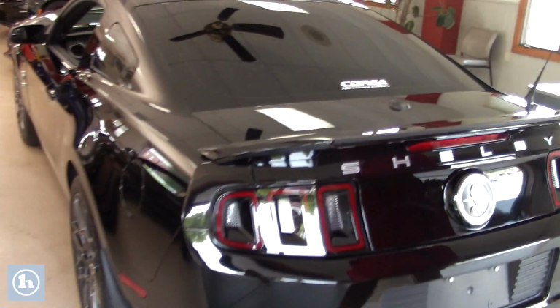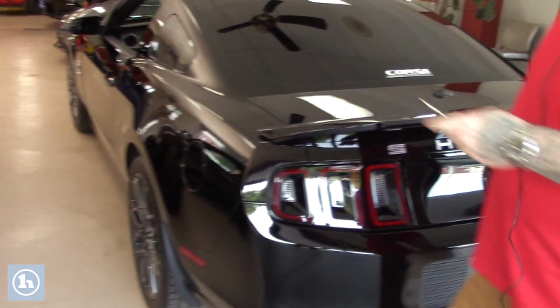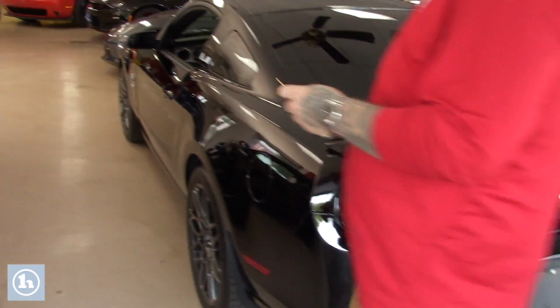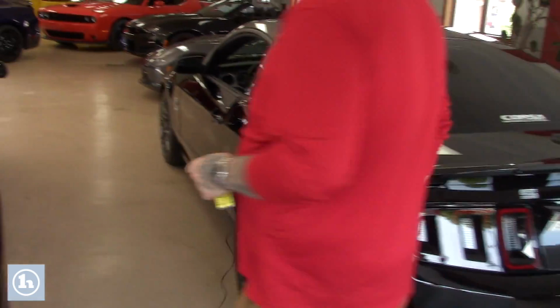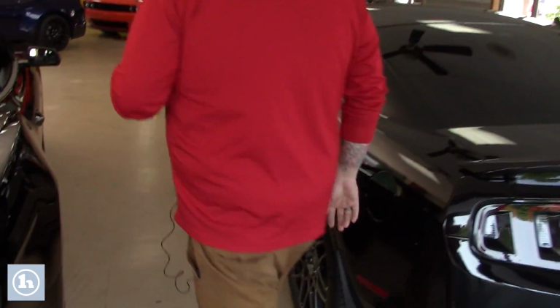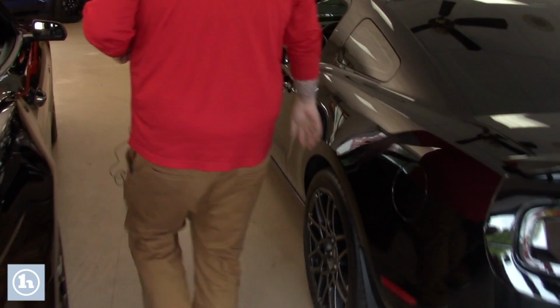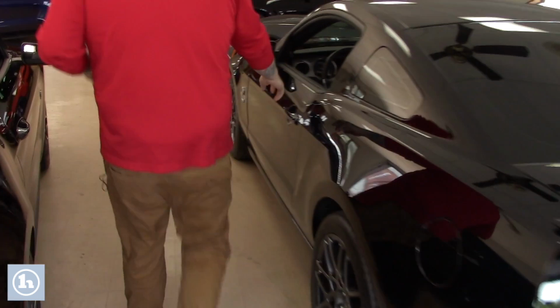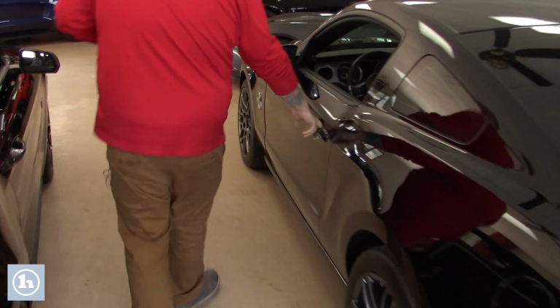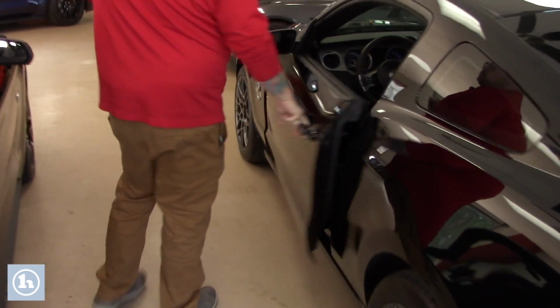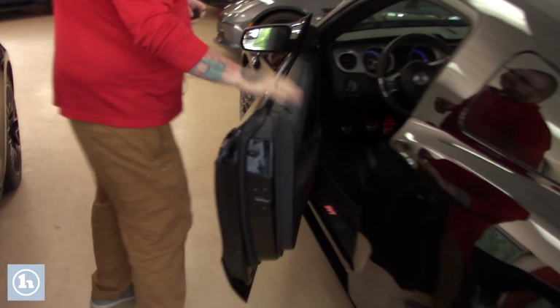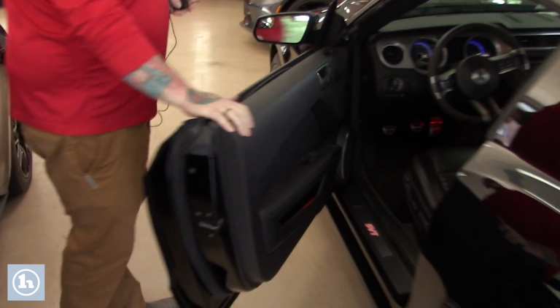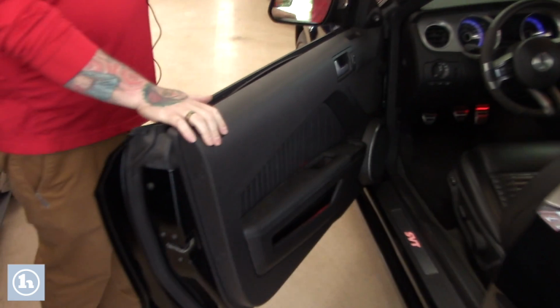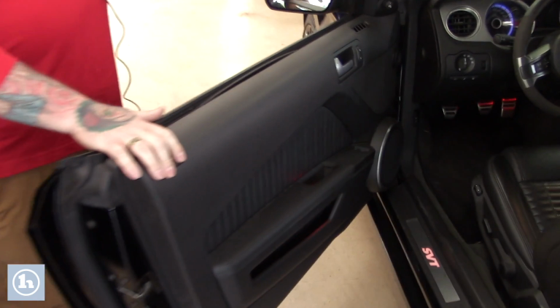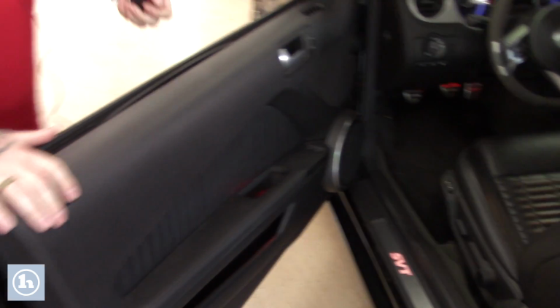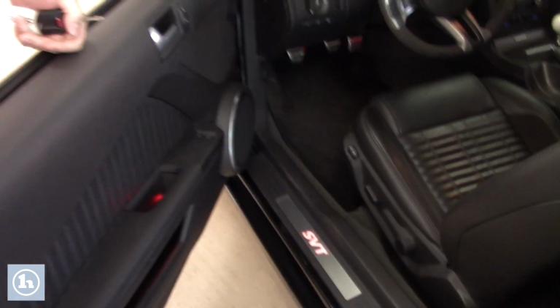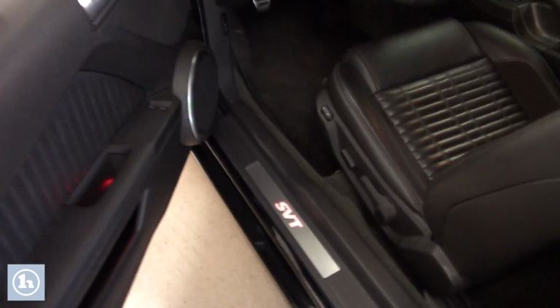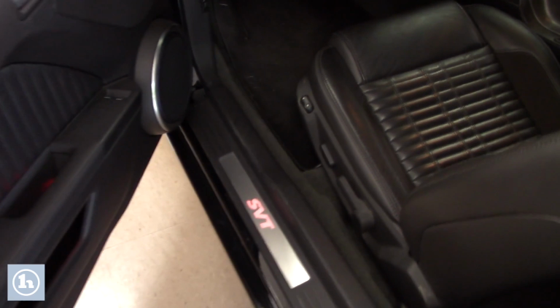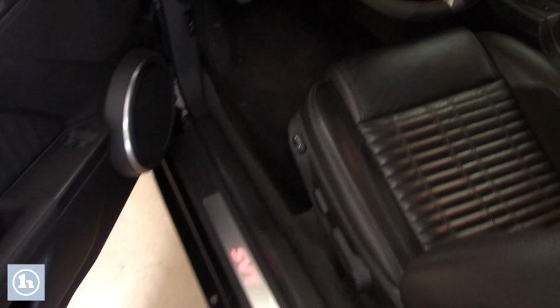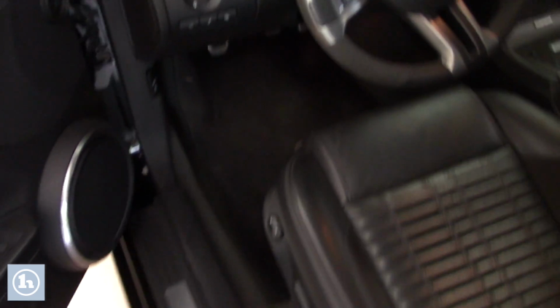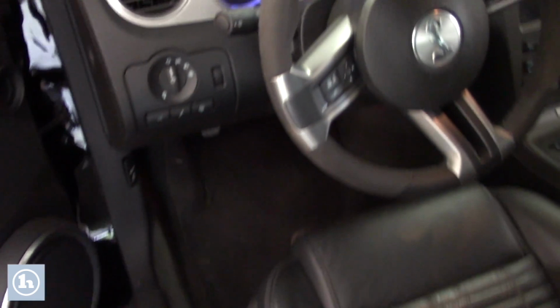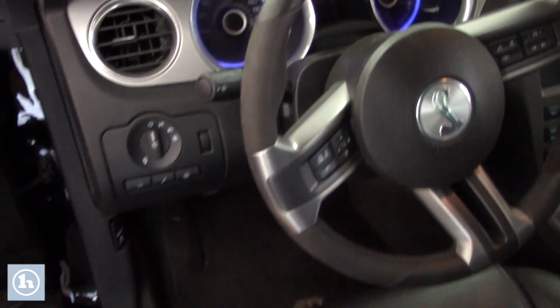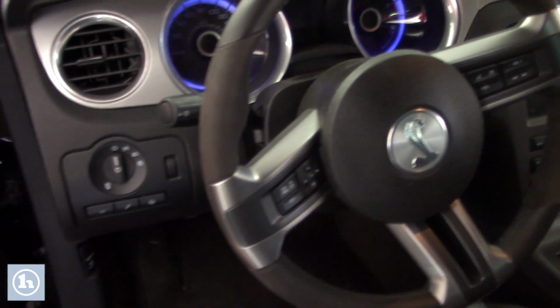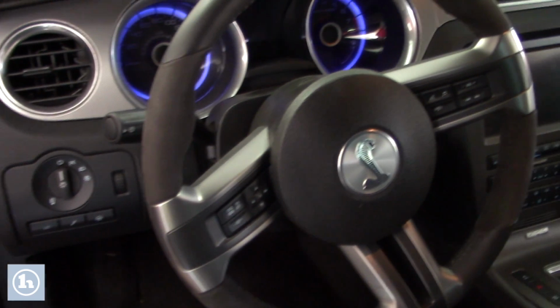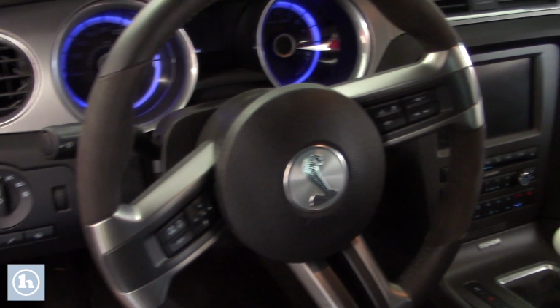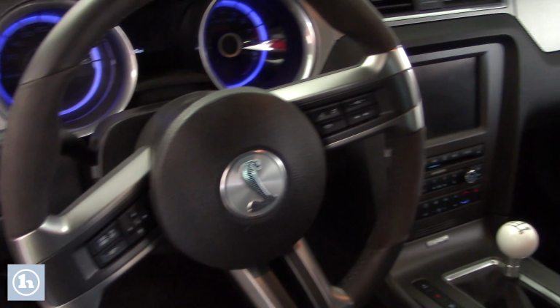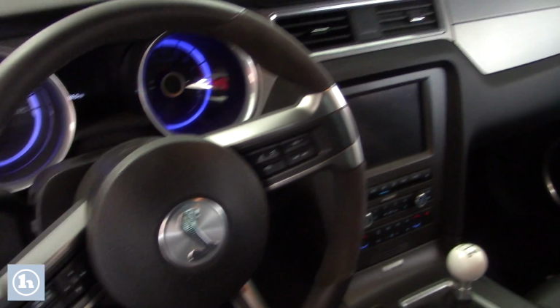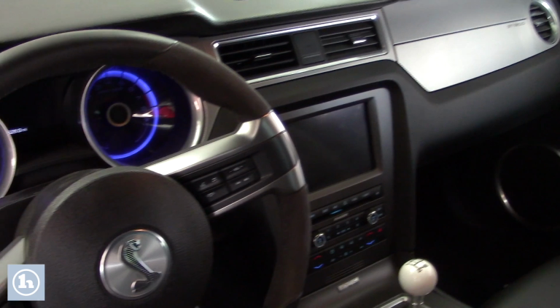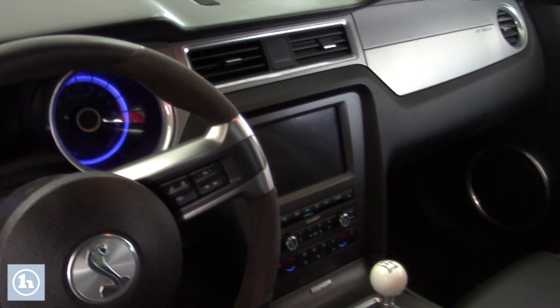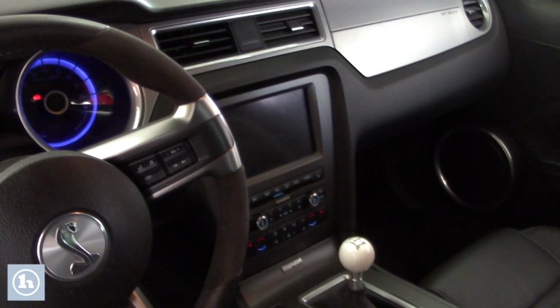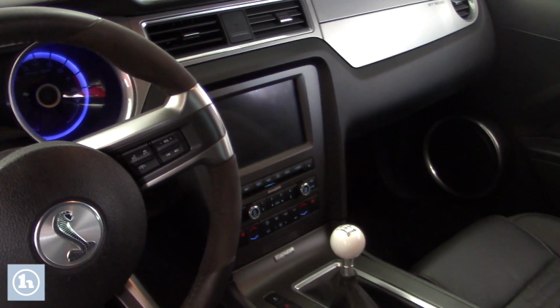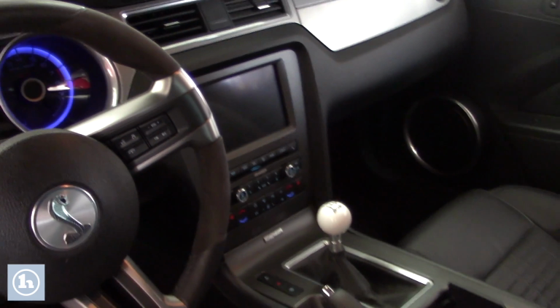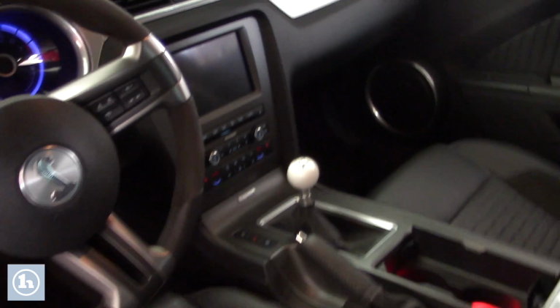I'm going to show you inside the car here. Beautiful leather bucket seats, you've got the touch screen that displays all of your media options, all your easy-to-use climate controls, you've got the hands-free controls on the steering wheel, and then obviously this is a manual transmission.